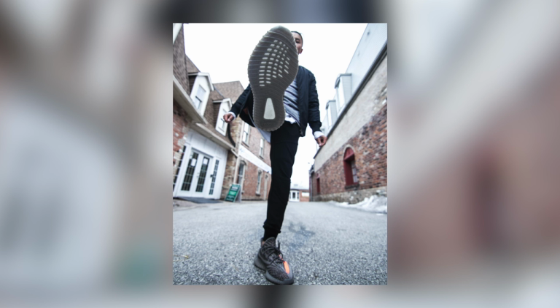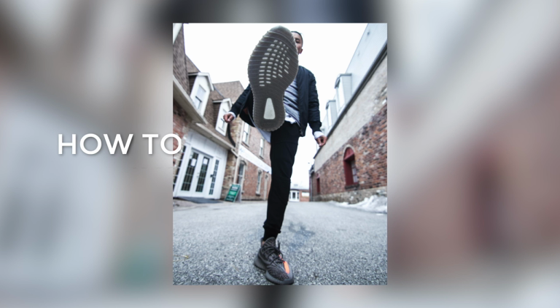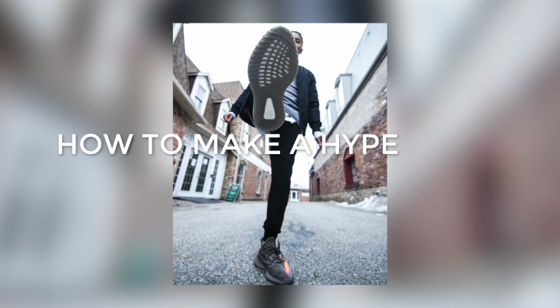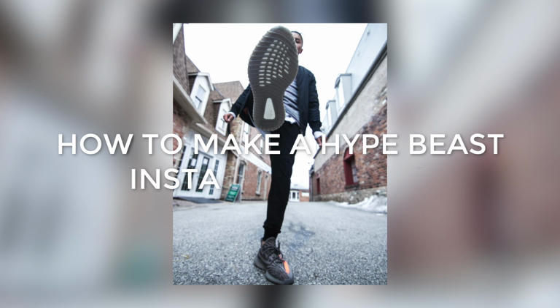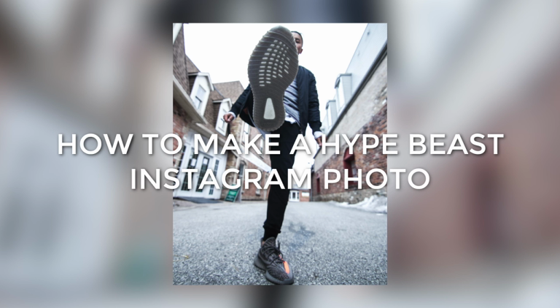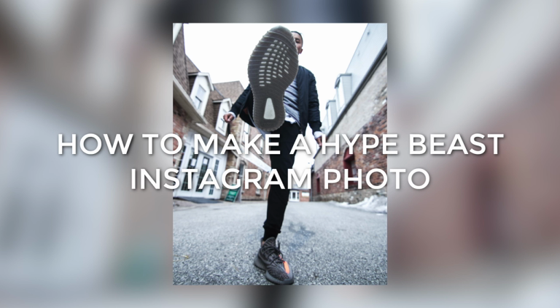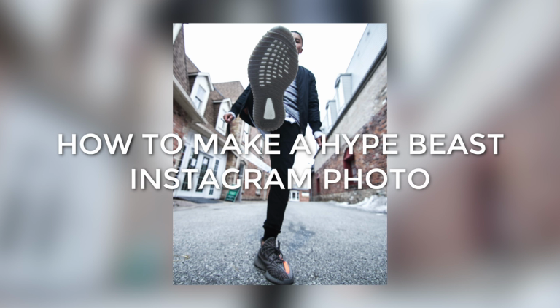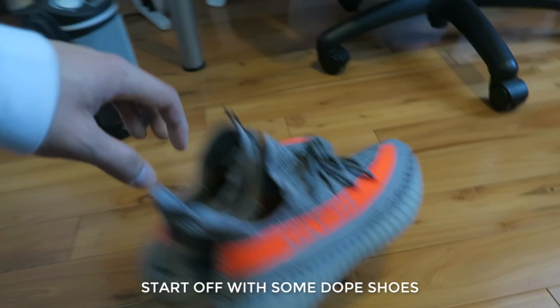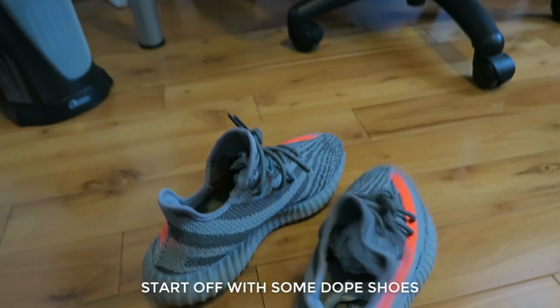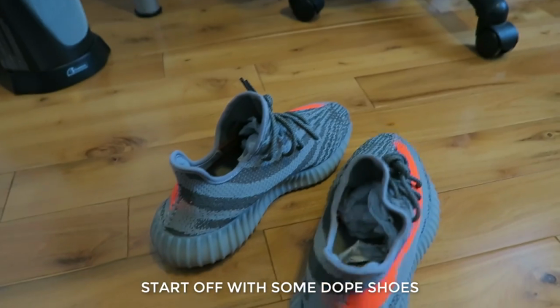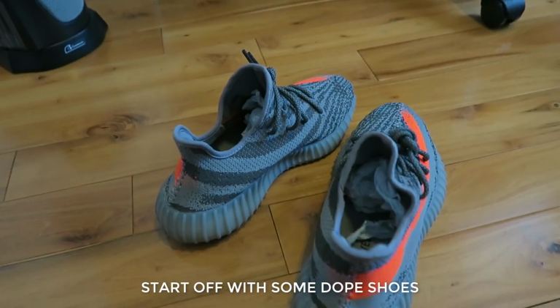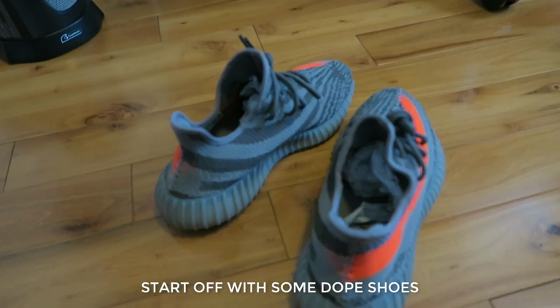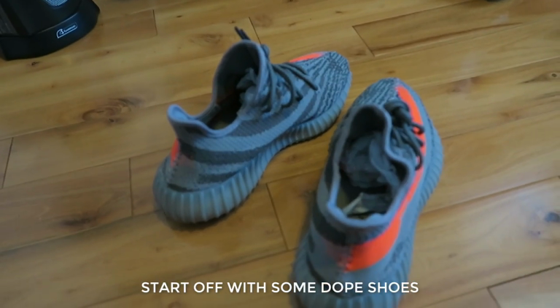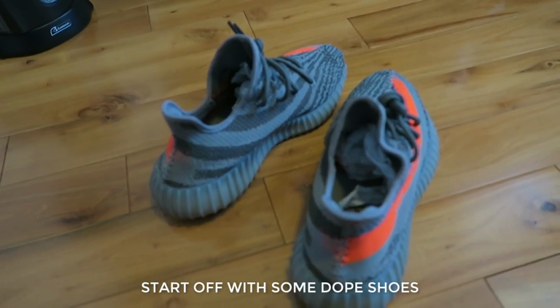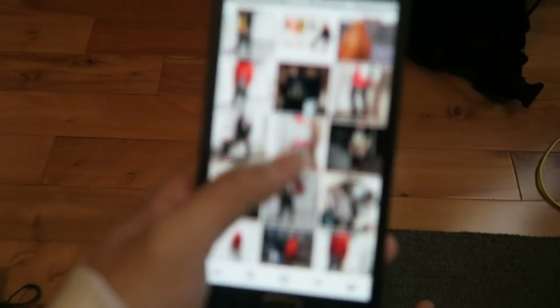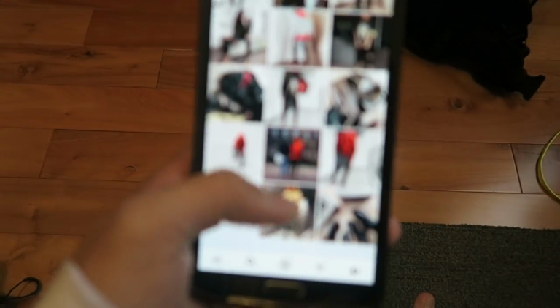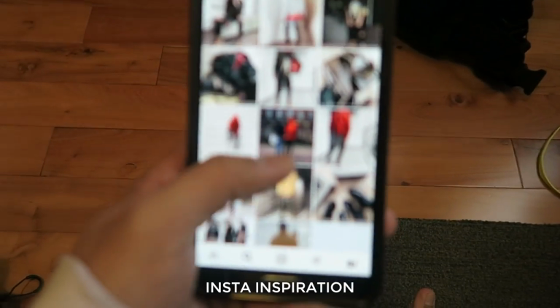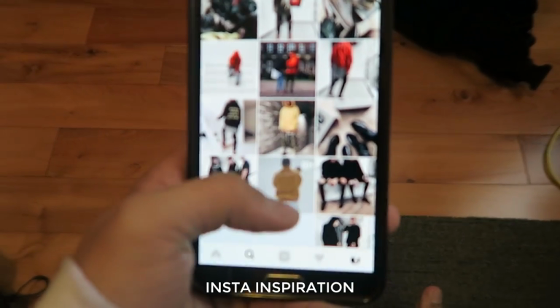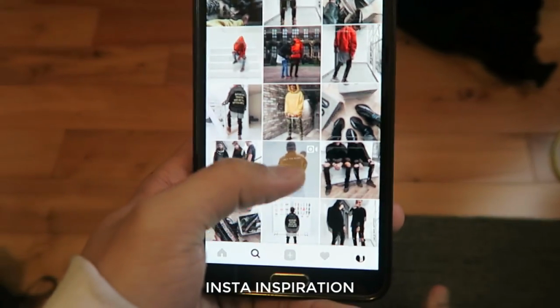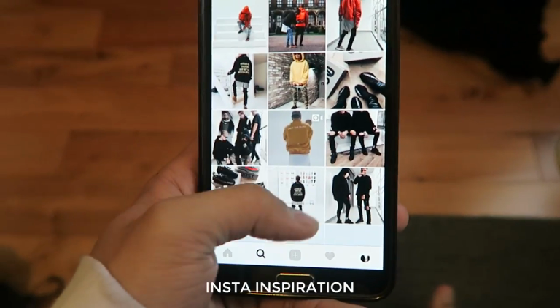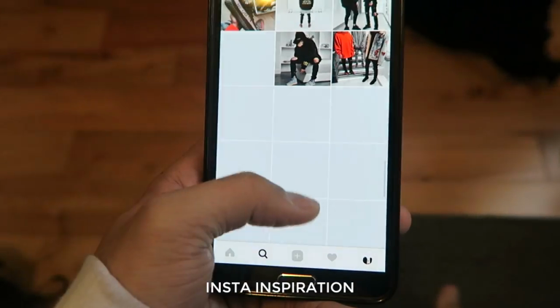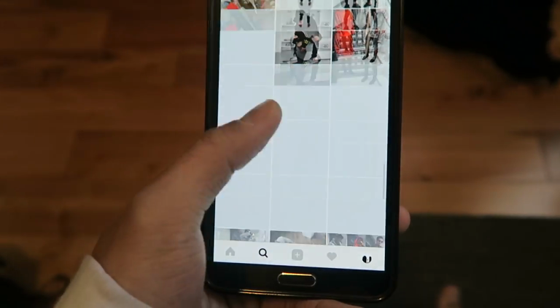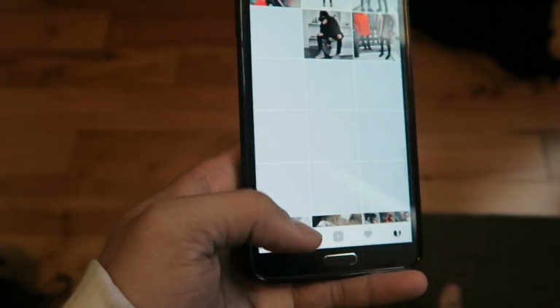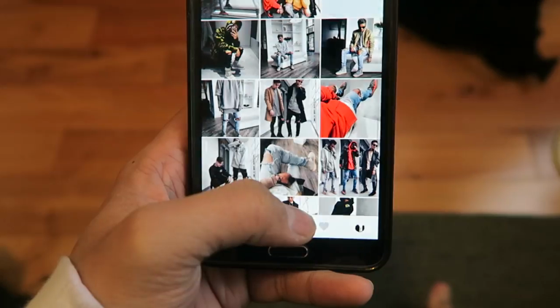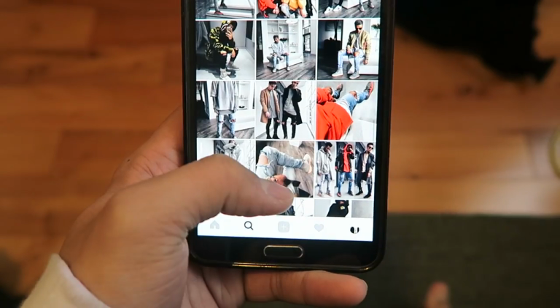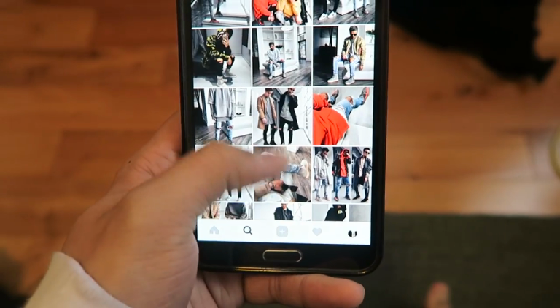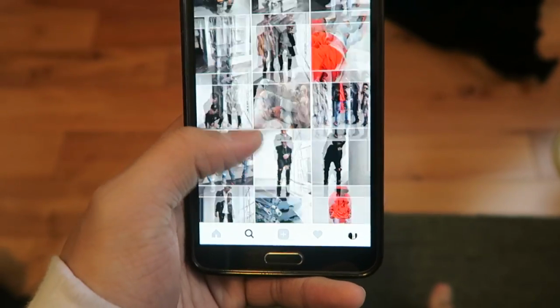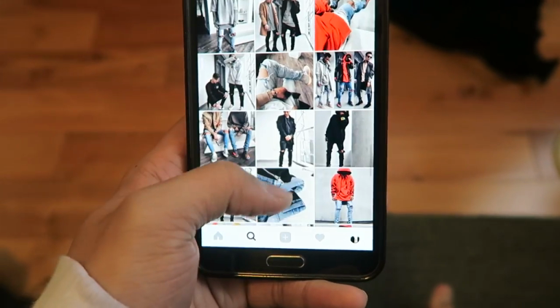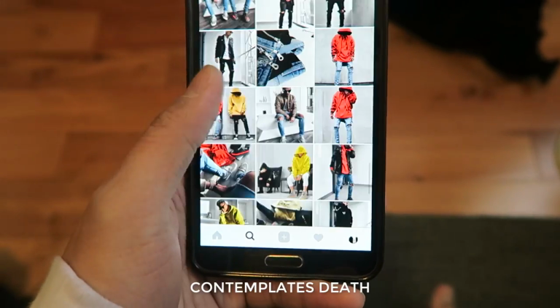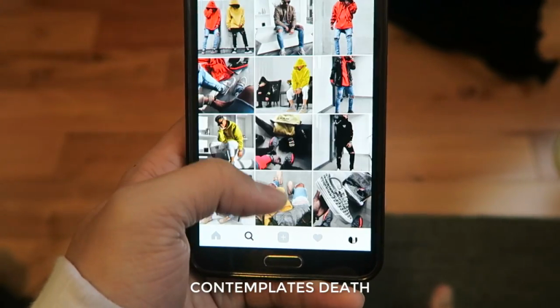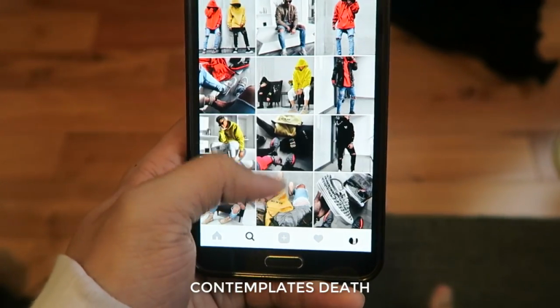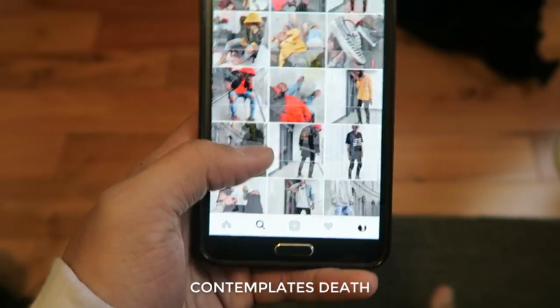How to make the hypest Instagram photo. Start off with some dope shoes. Then go to Instagram for some inspiration, and then more inspiration. And then contemplate why you're doing this.